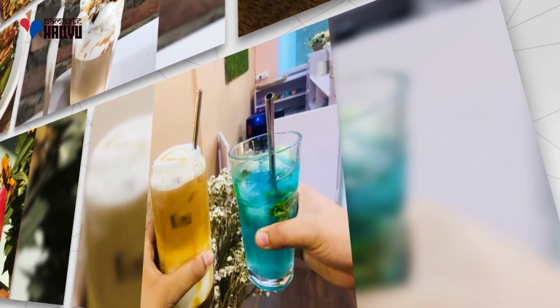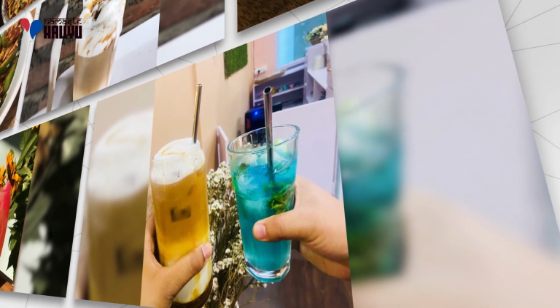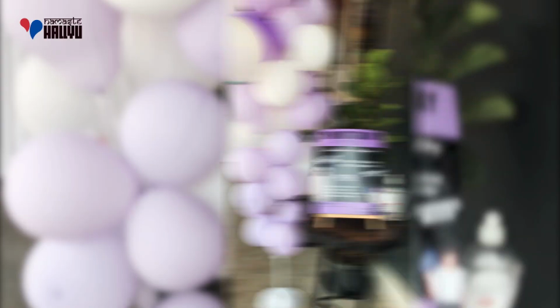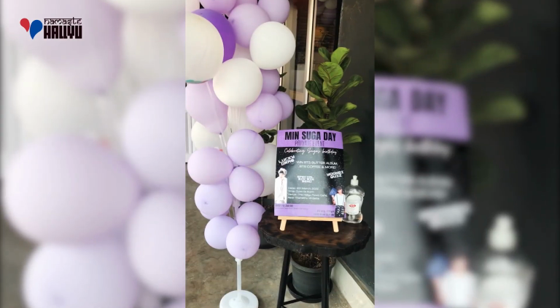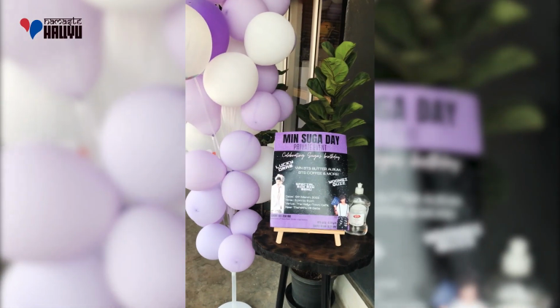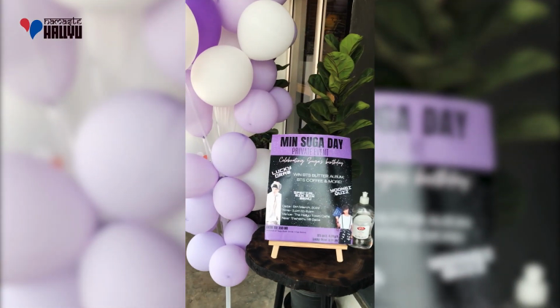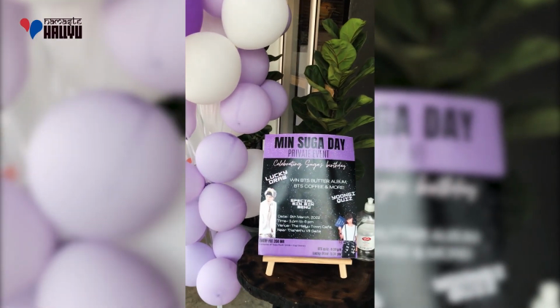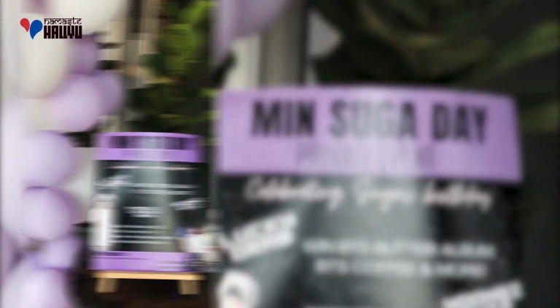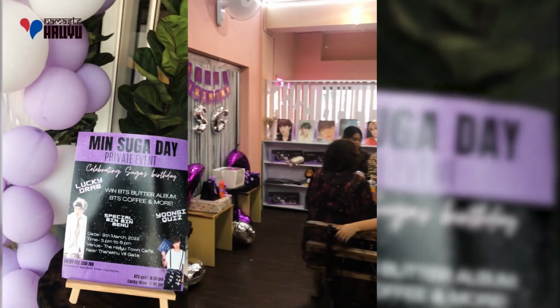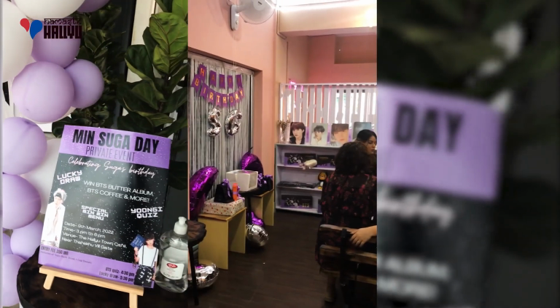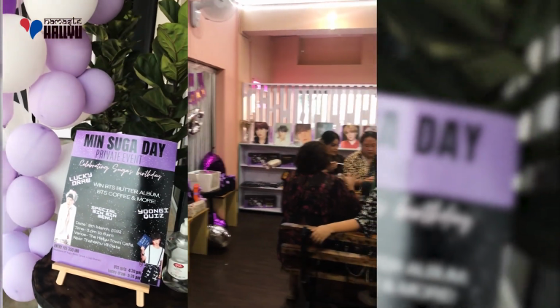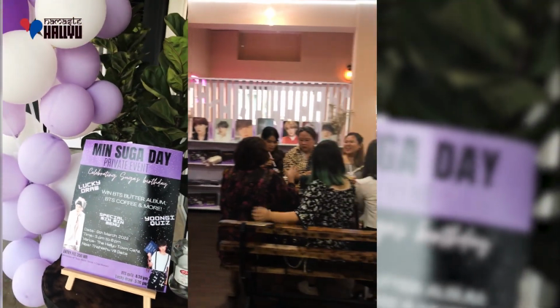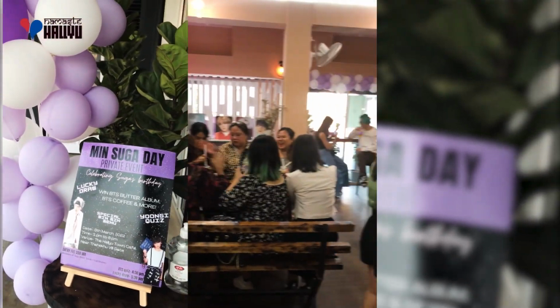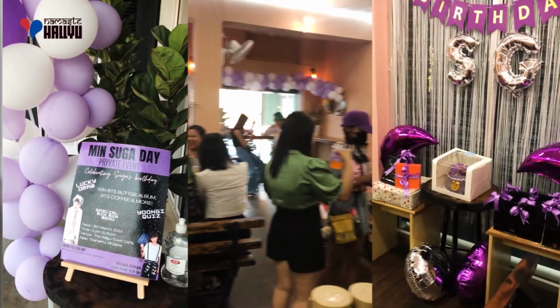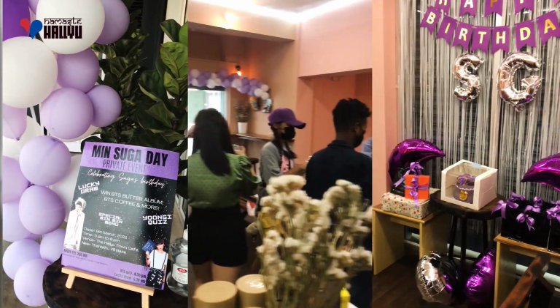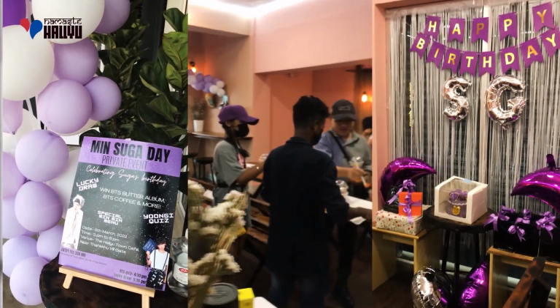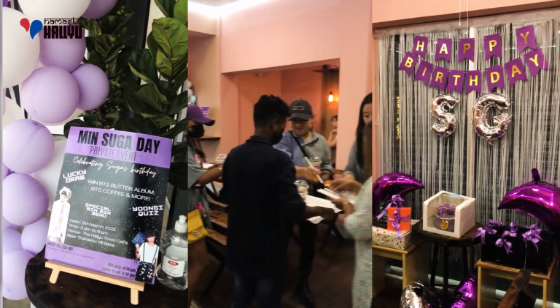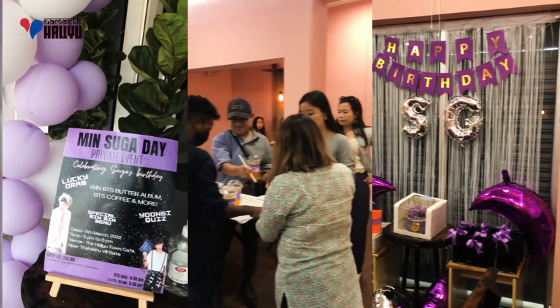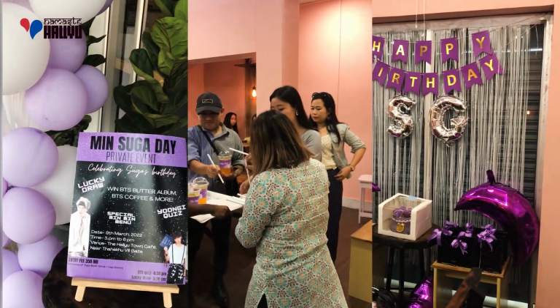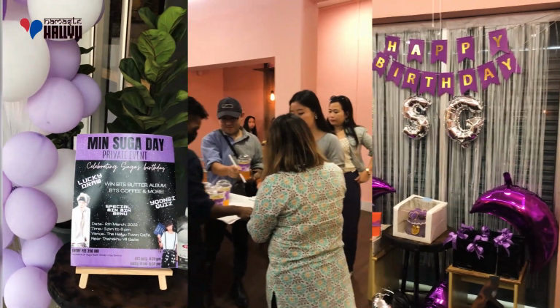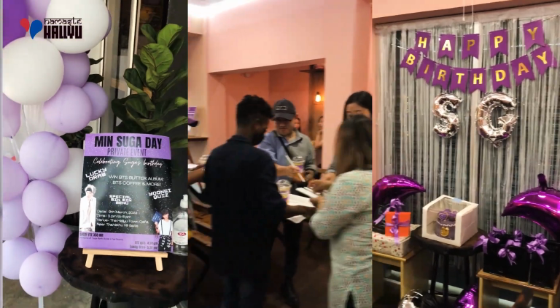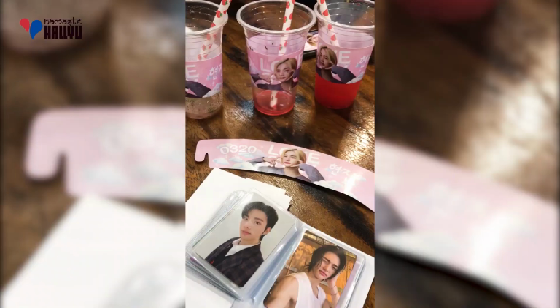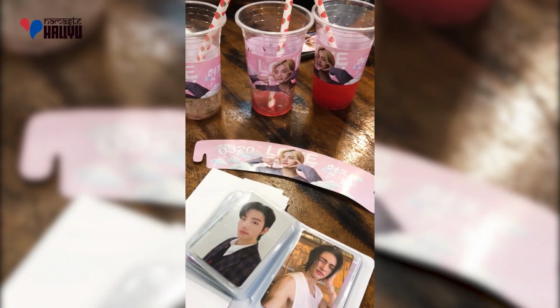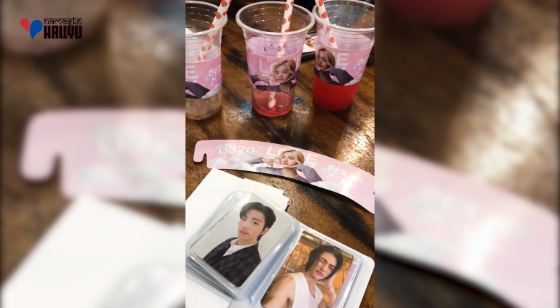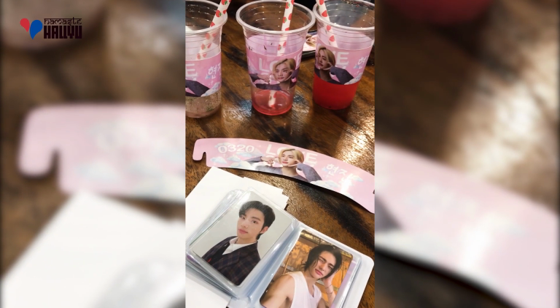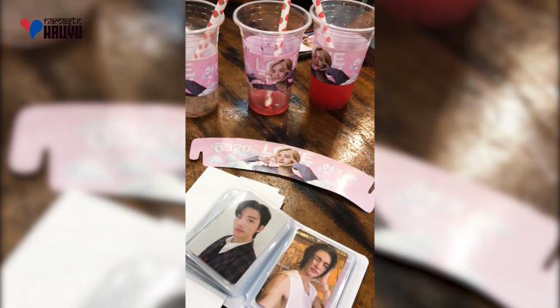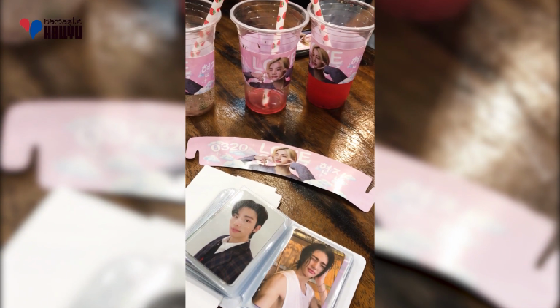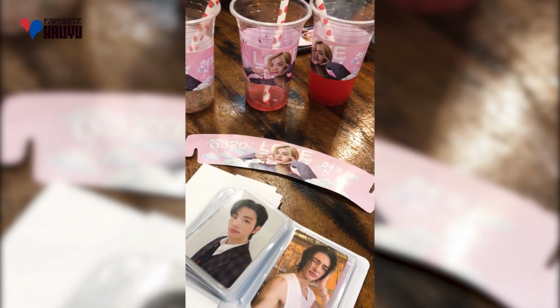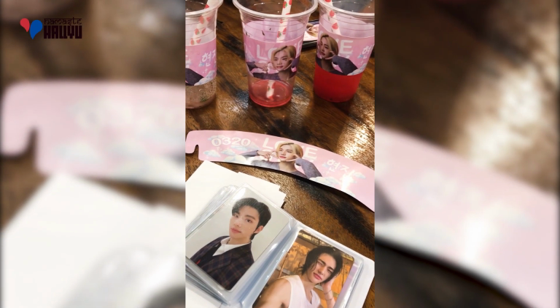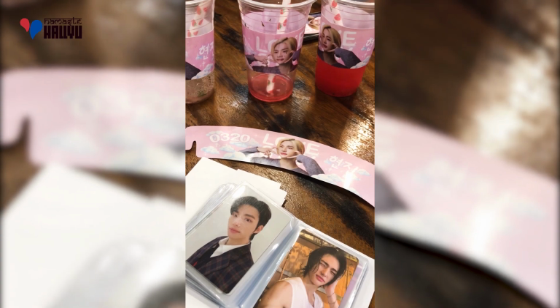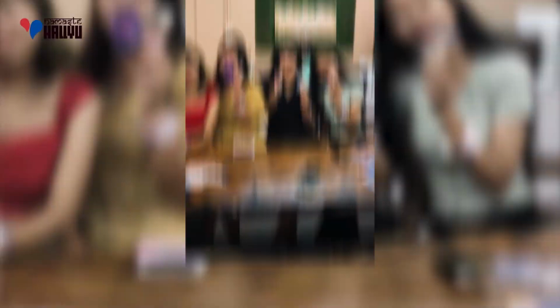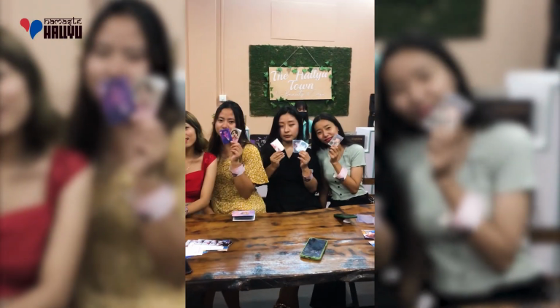The cafe is a hub for K-pop and K-drama fans, as it periodically hosts several K-pop events including birthdays and anniversaries of various K-pop idols and groups. We are told that this is the first in the region.